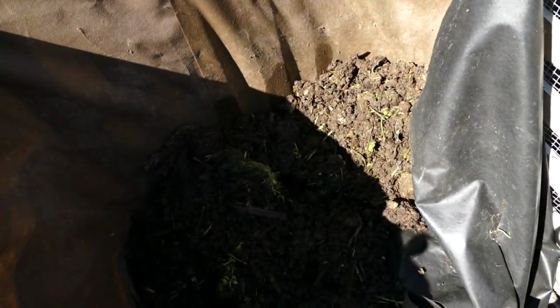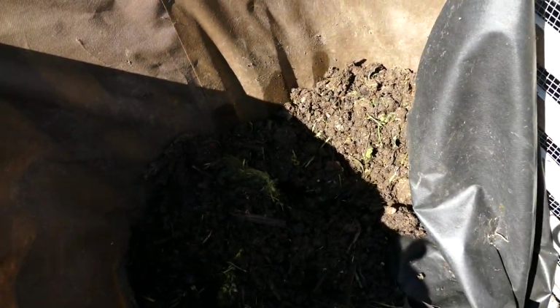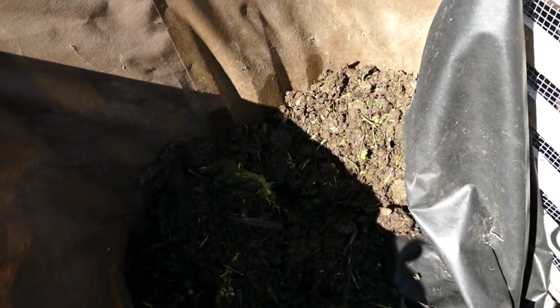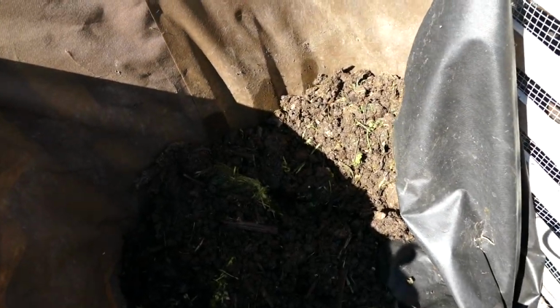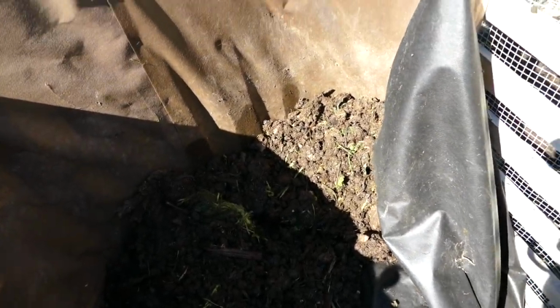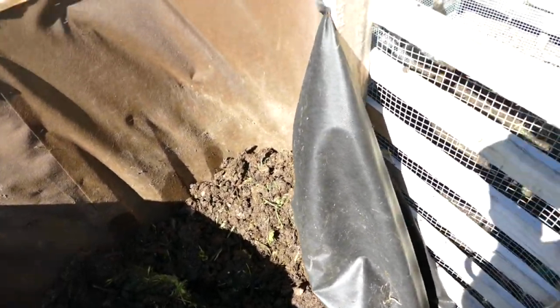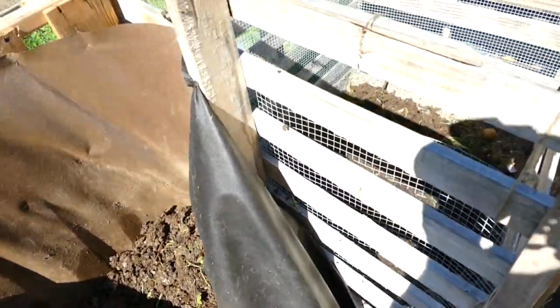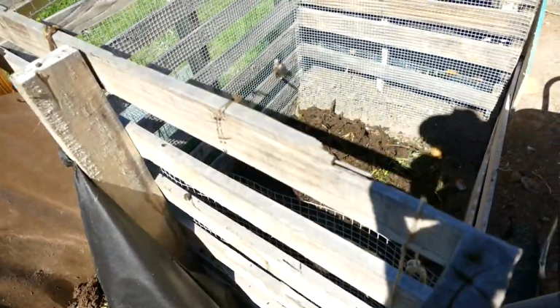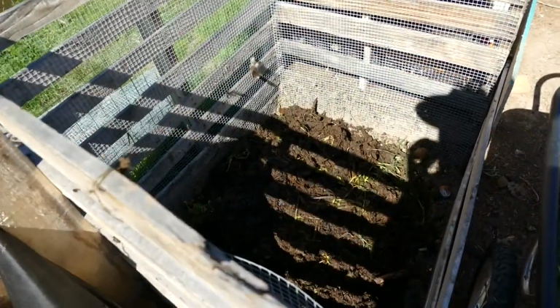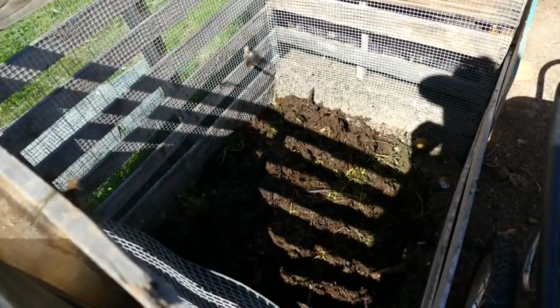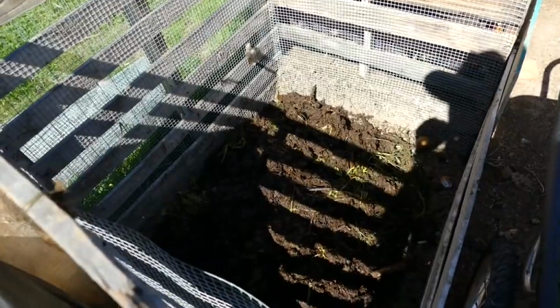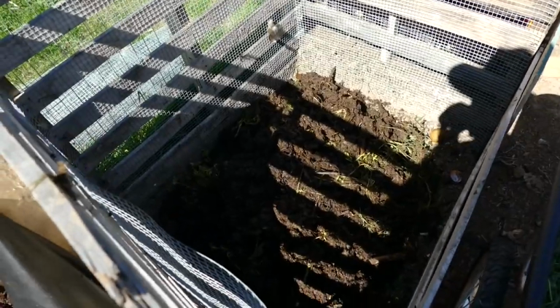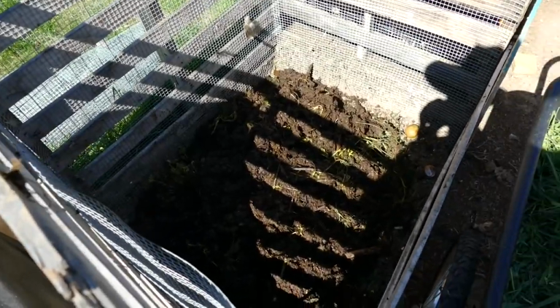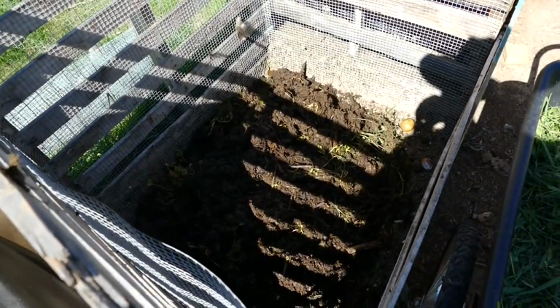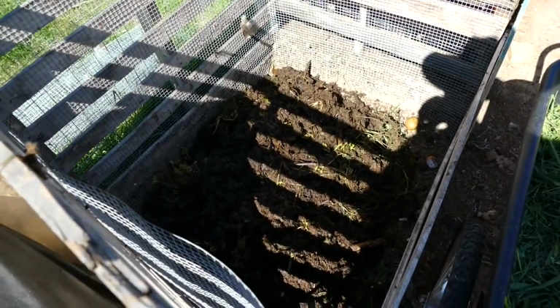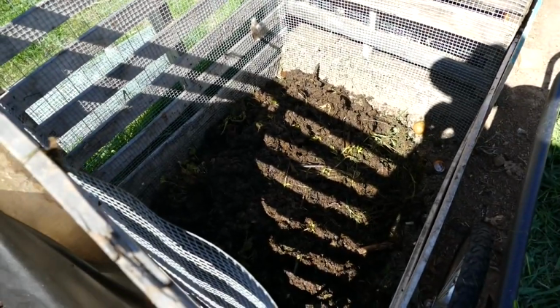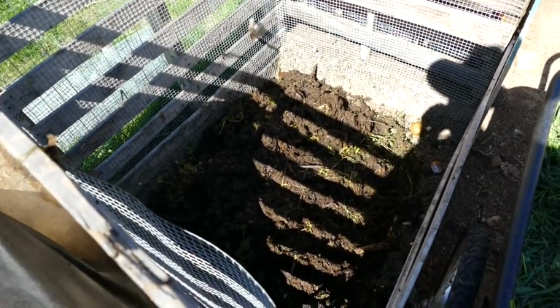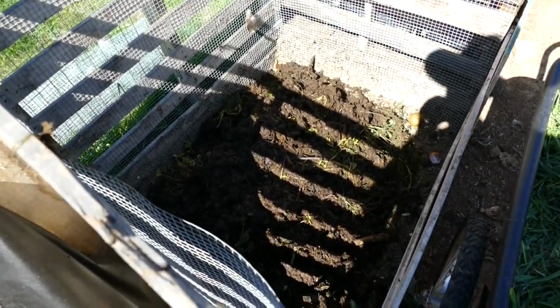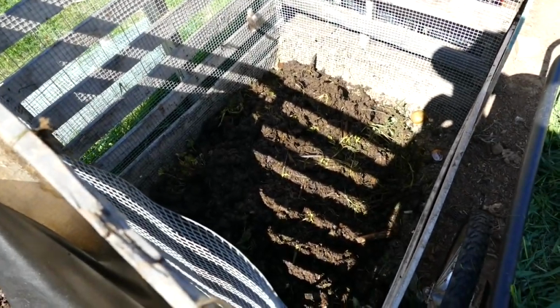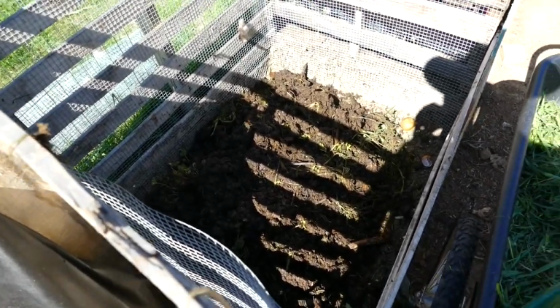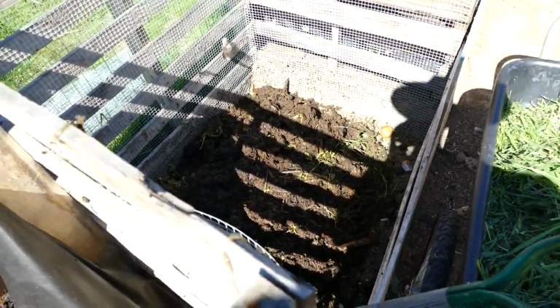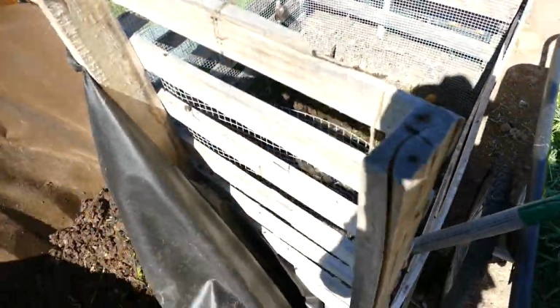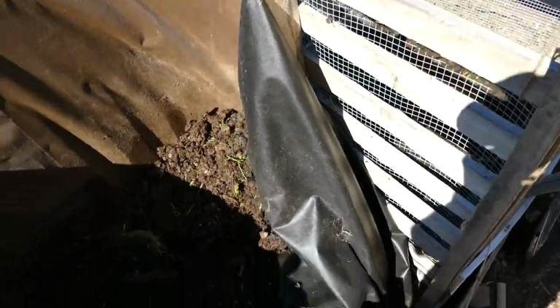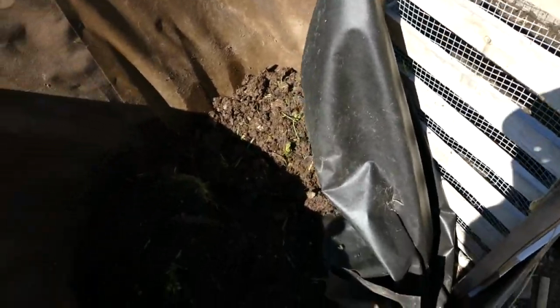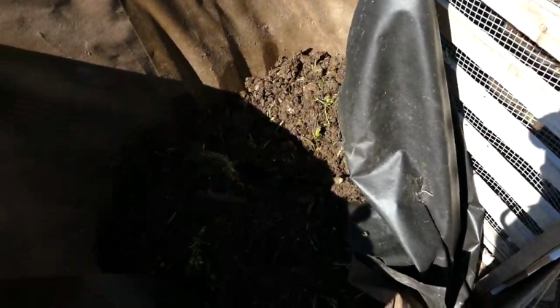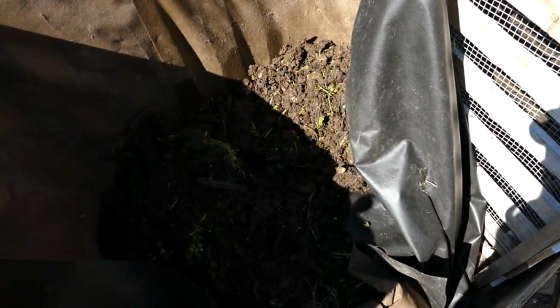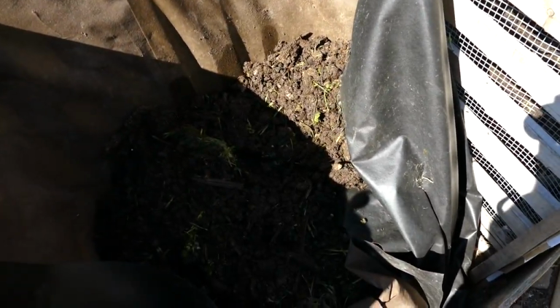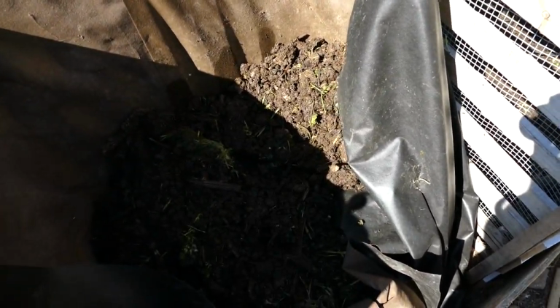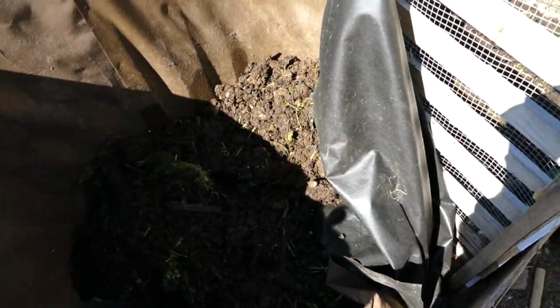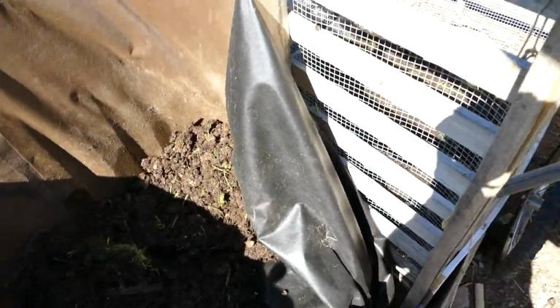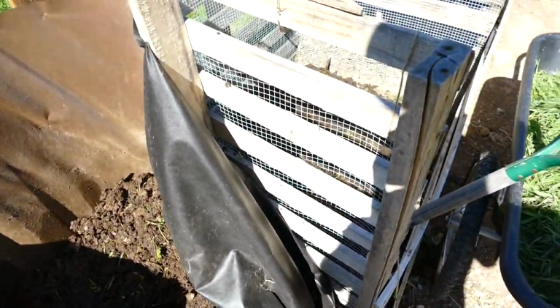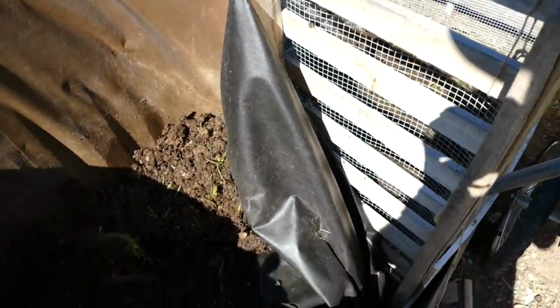The outside of it wasn't too bad smell-wise, but as we got into the middle it started to smell a little more — but not that bad. So just going to keep layering in grass and compost.